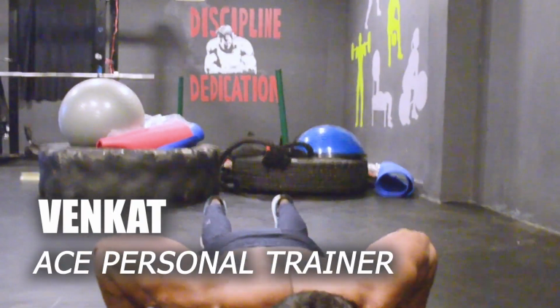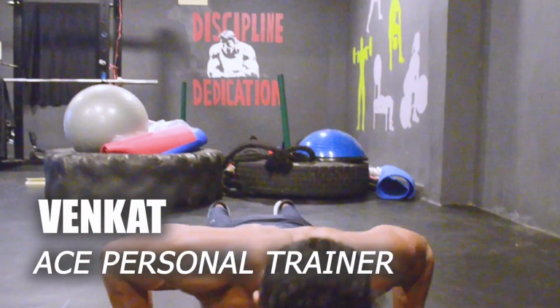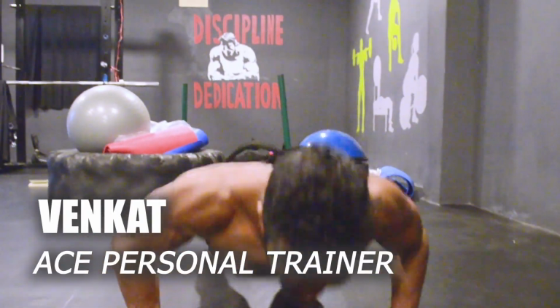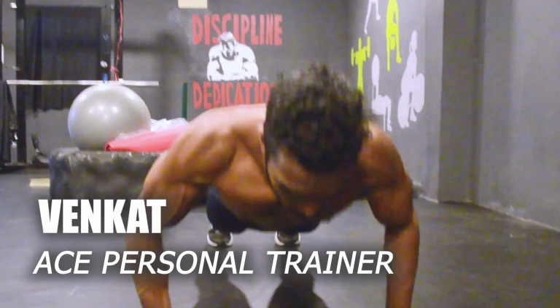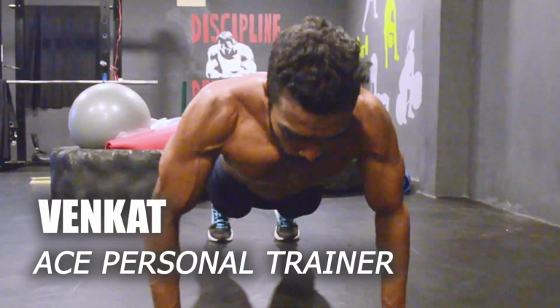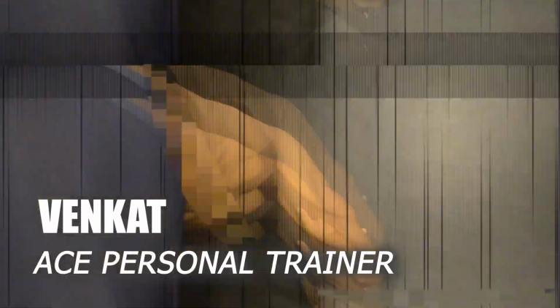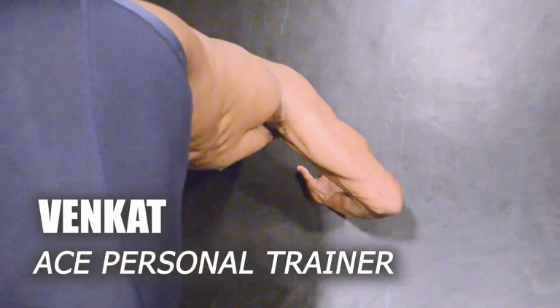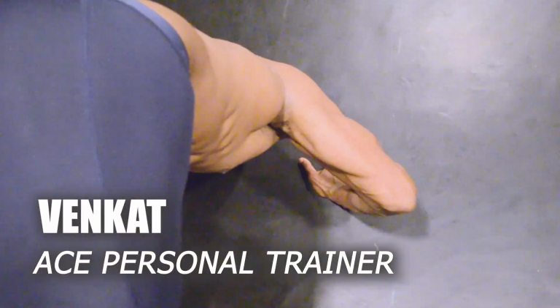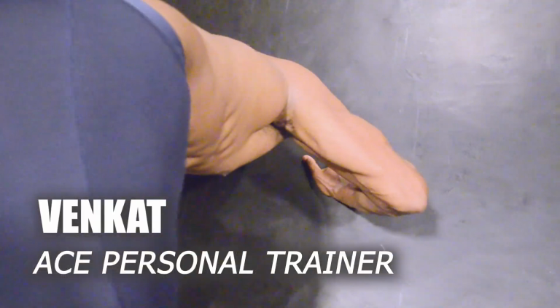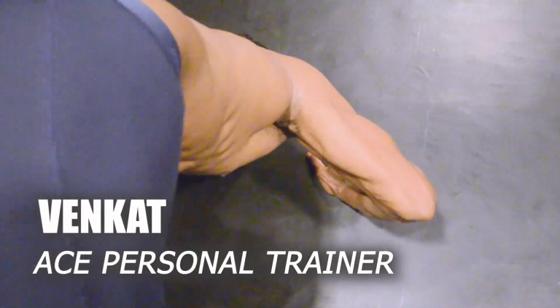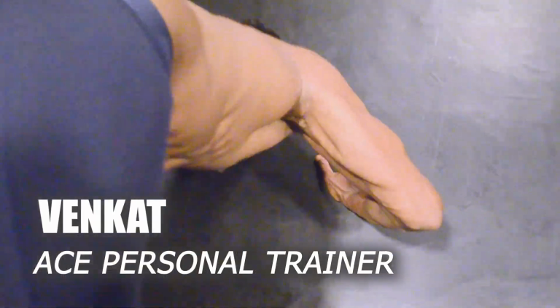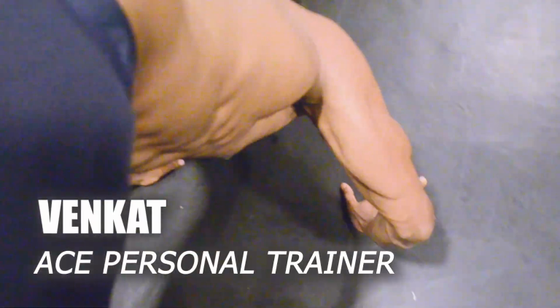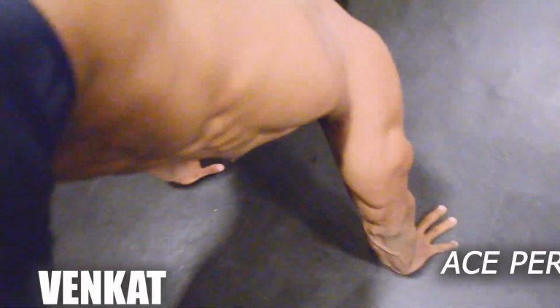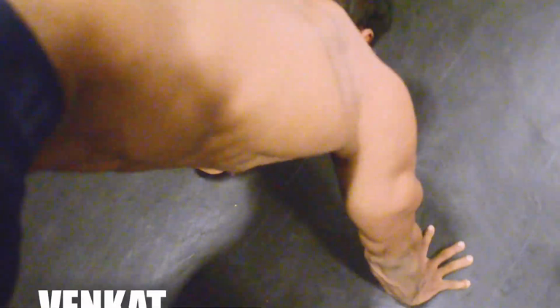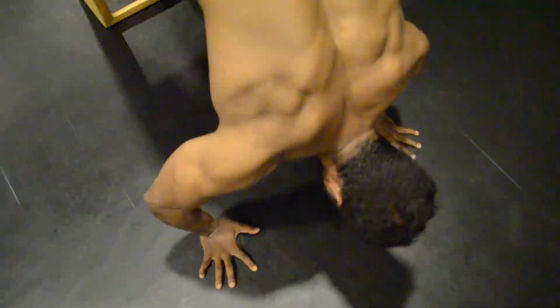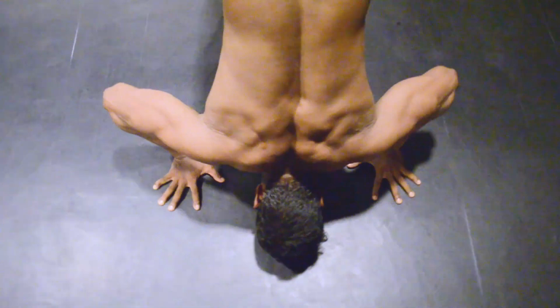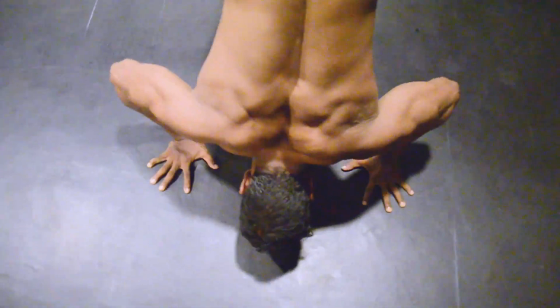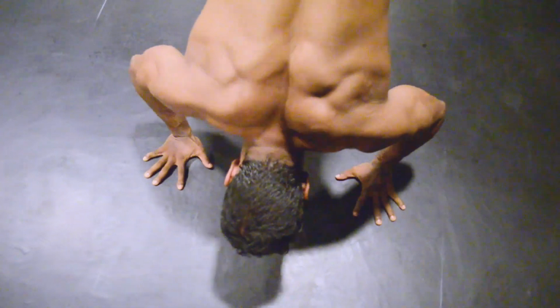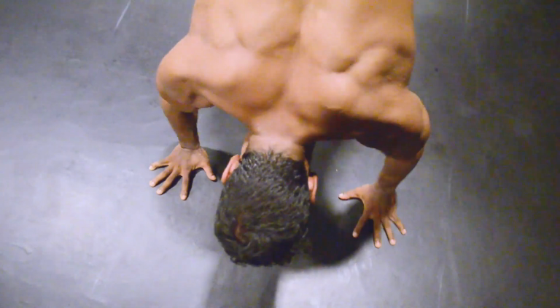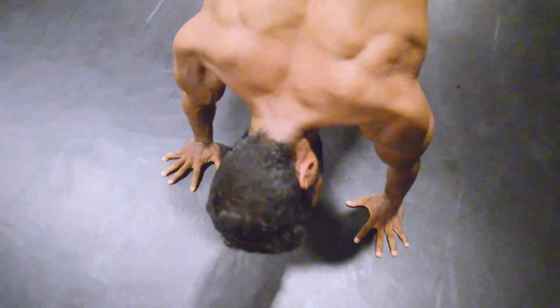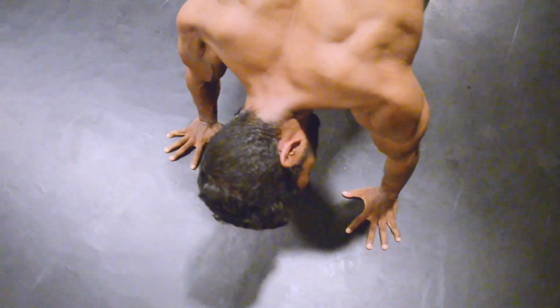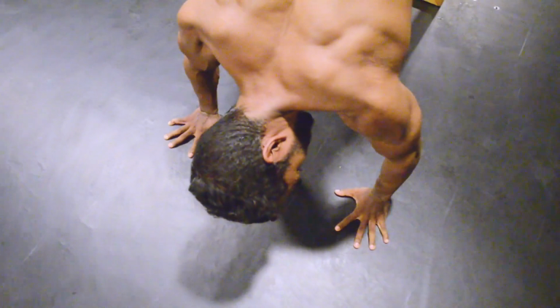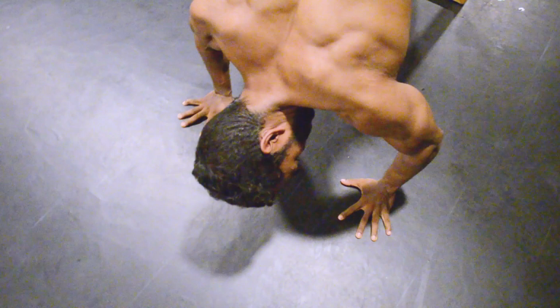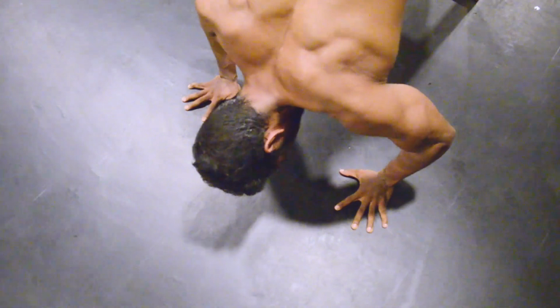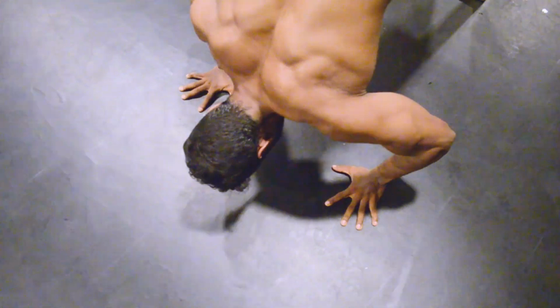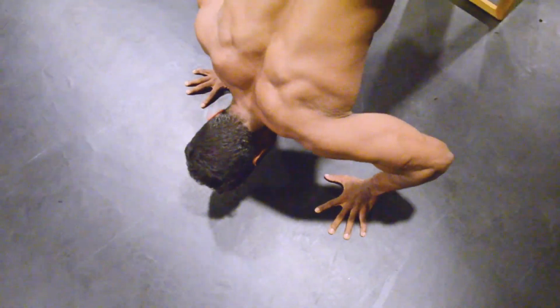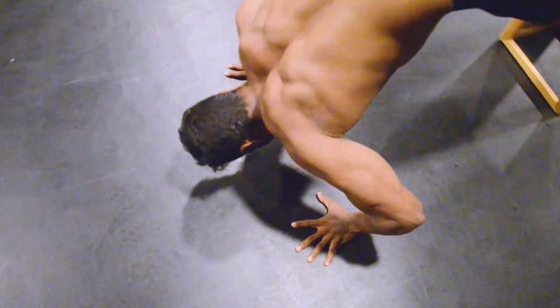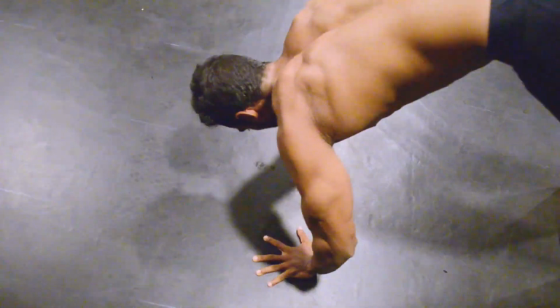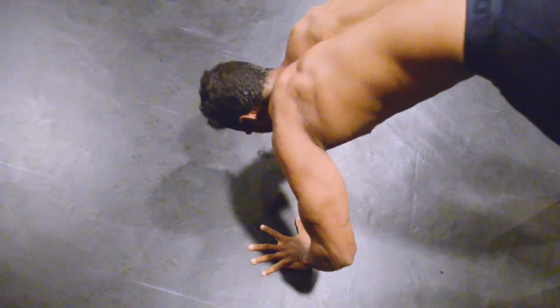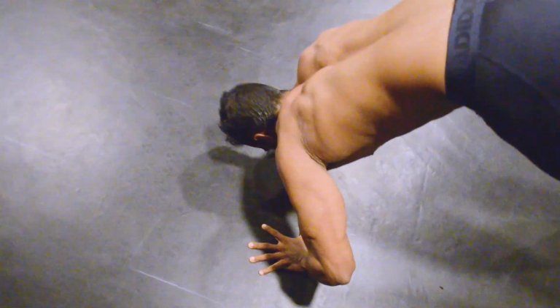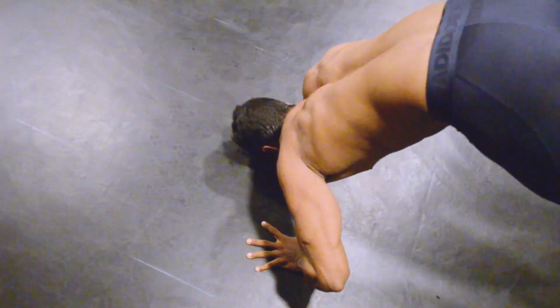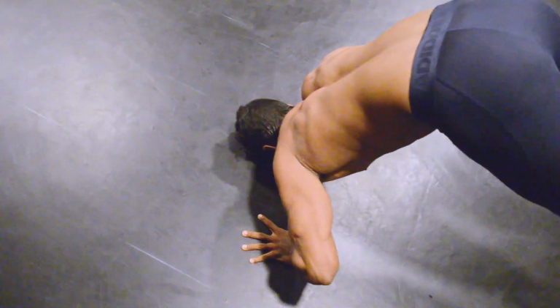Hello everyone, welcome back to my channel Evolution. Today we are going to see 3 push-up variations for 3 muscles. Let's move on to the workout.